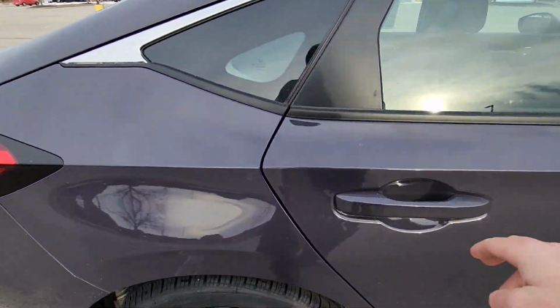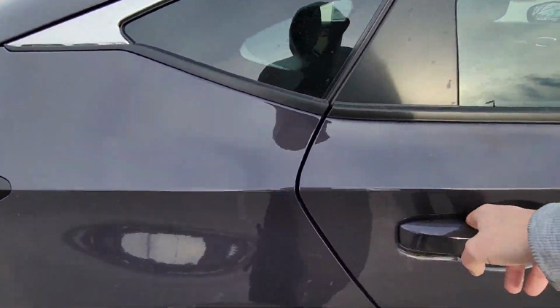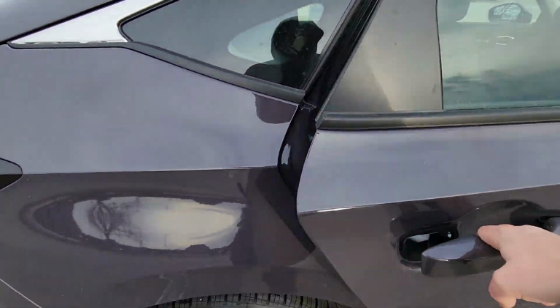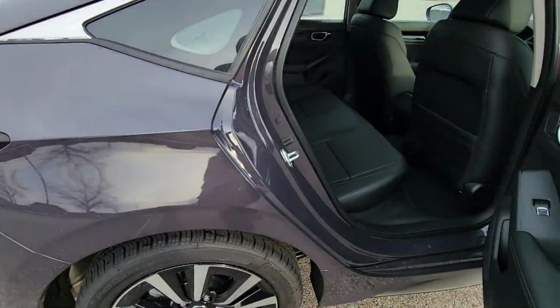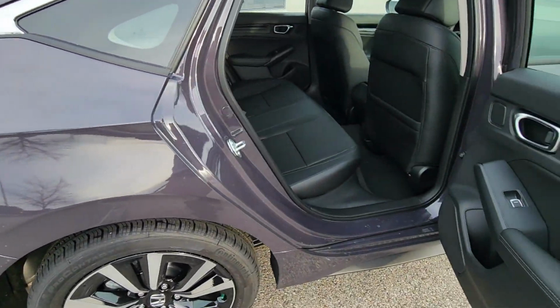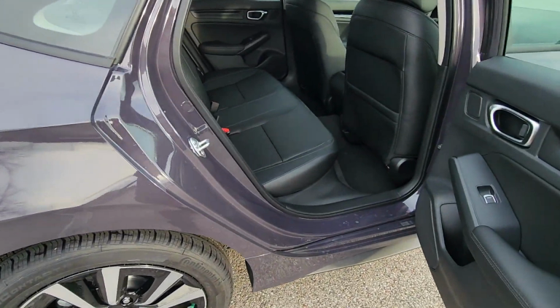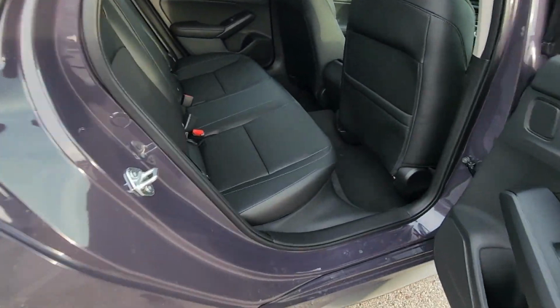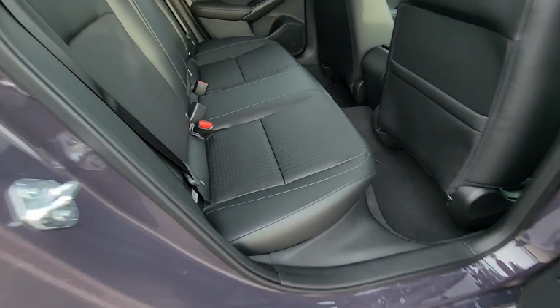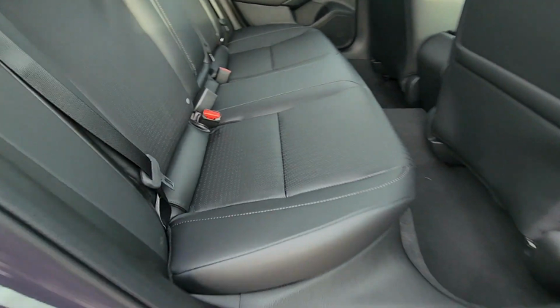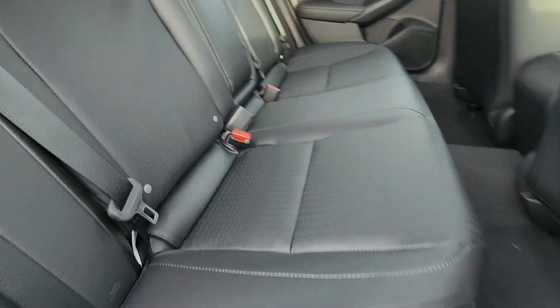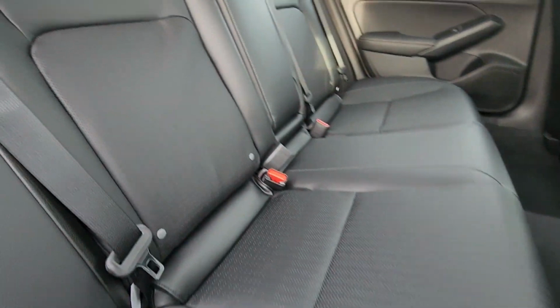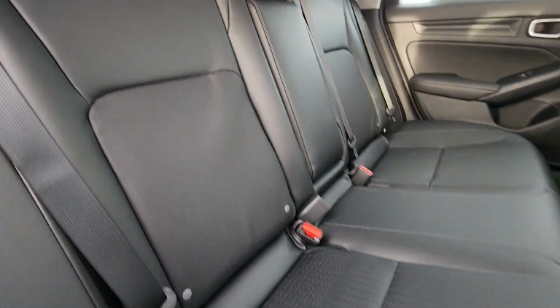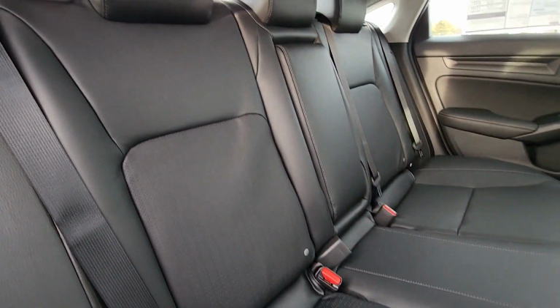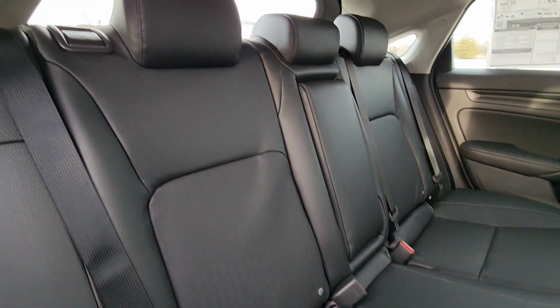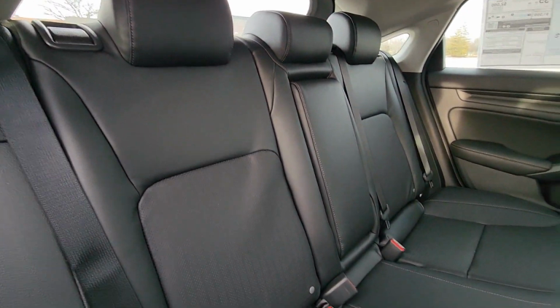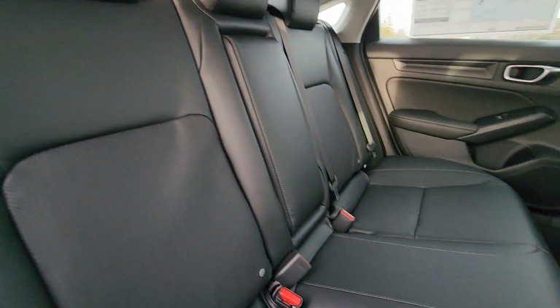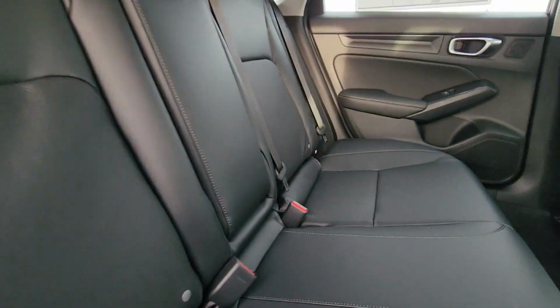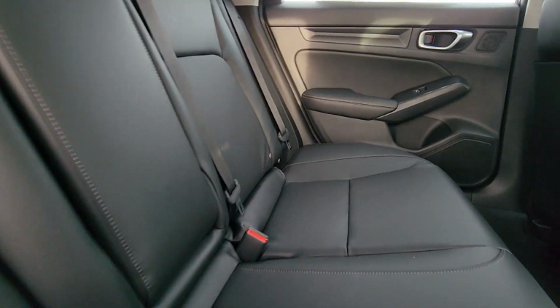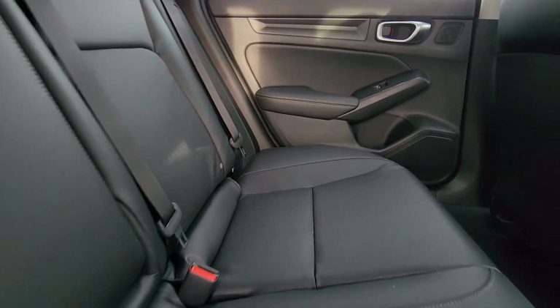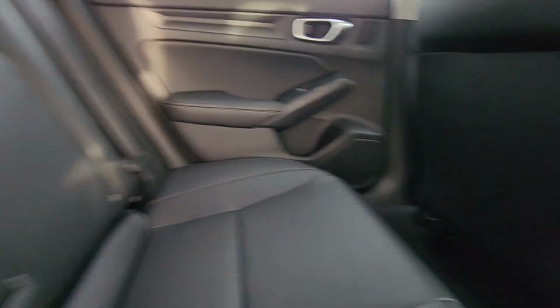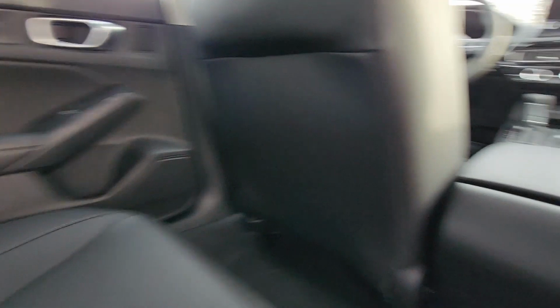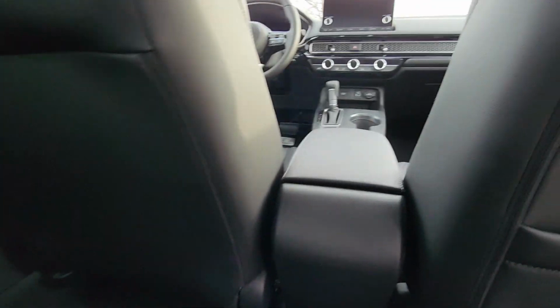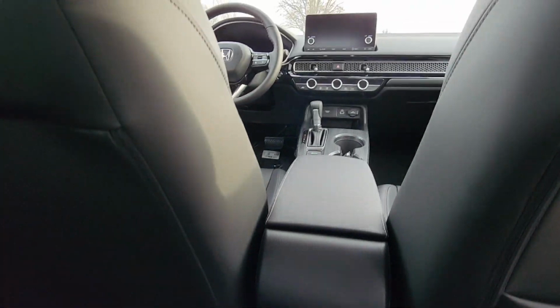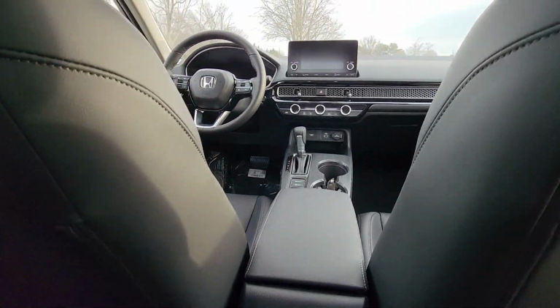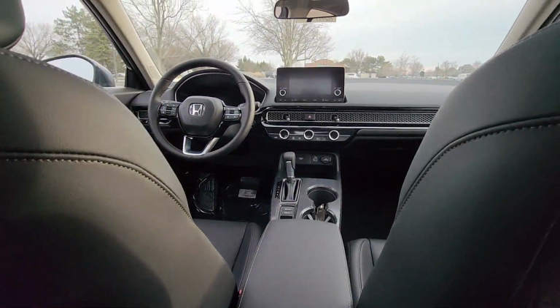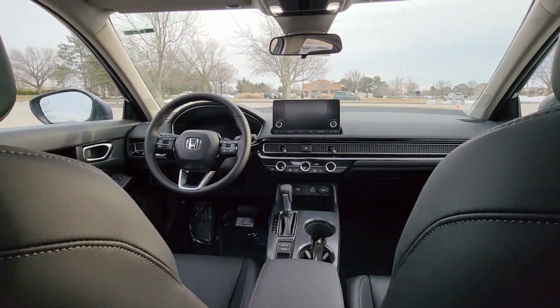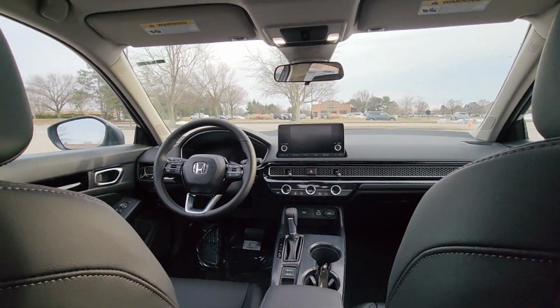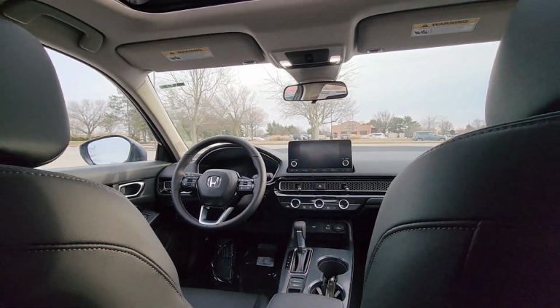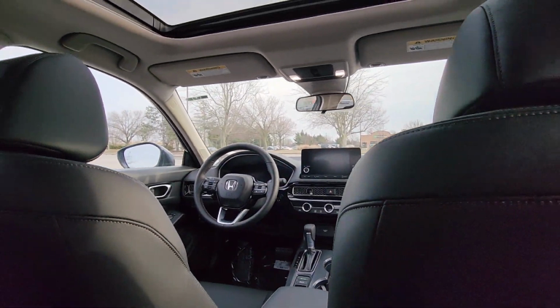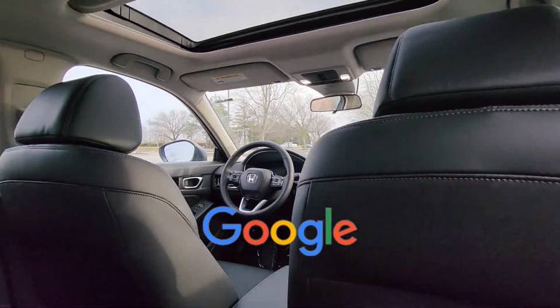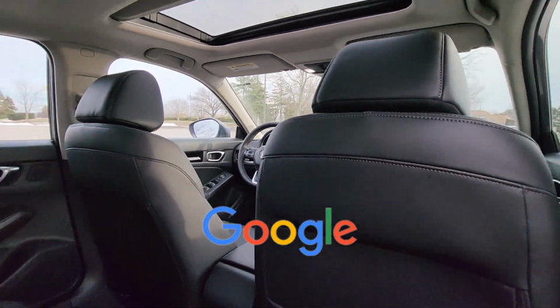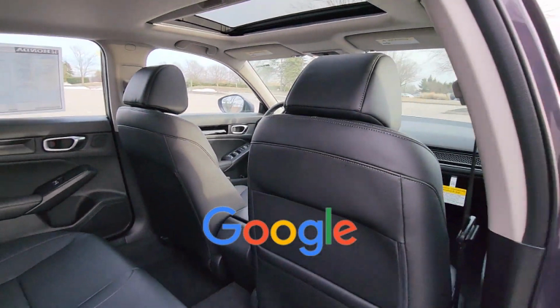Leather Seats, Moonroof, Backup Camera, Power Driver Seat, Pass-Through Rear Seat, Bluetooth, Brake Assist, Keyless Start, and Auto Climate Control. This is a top-rated dealer.